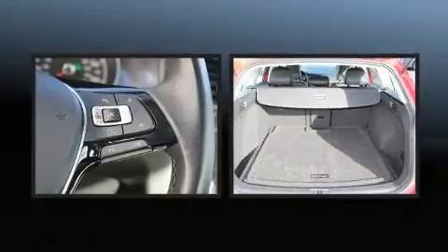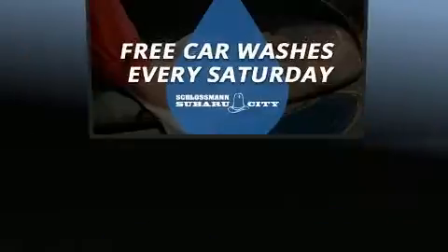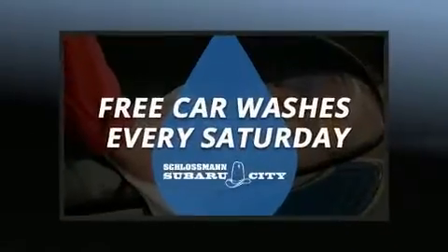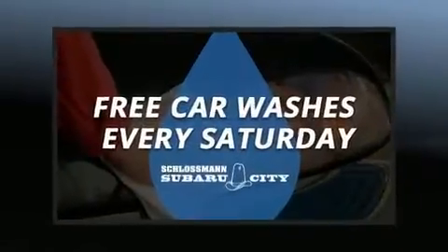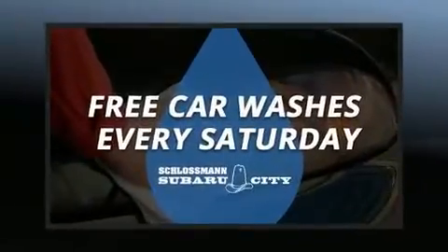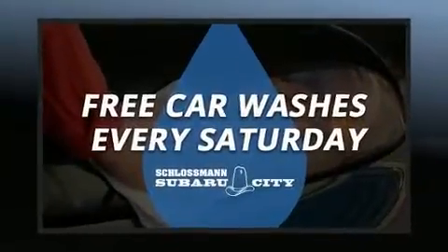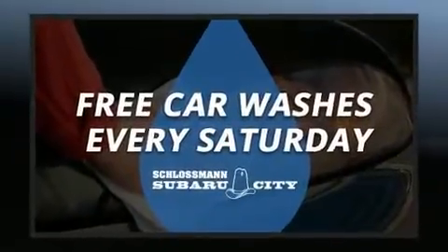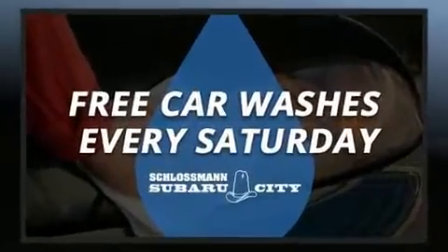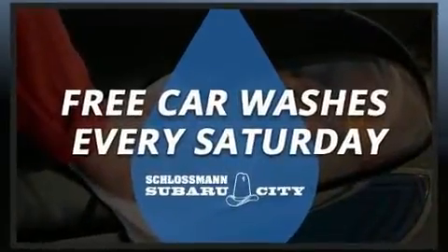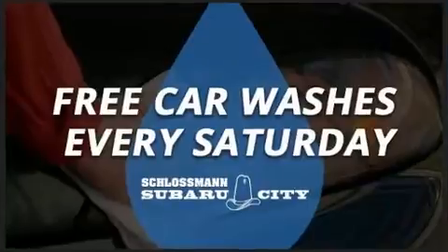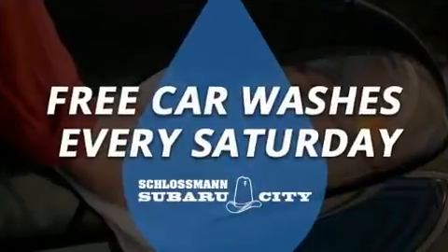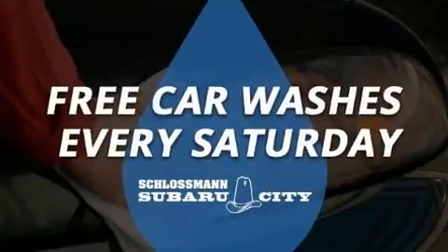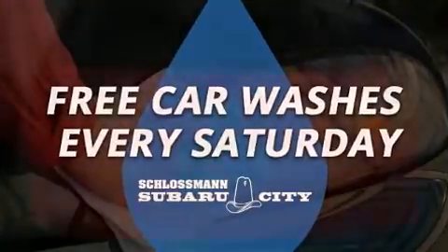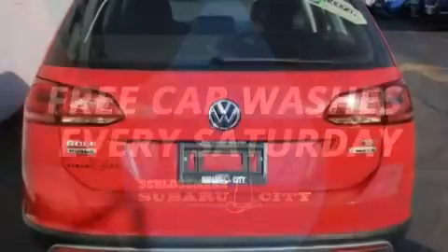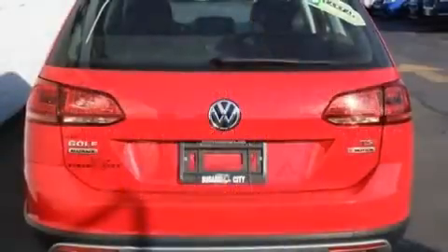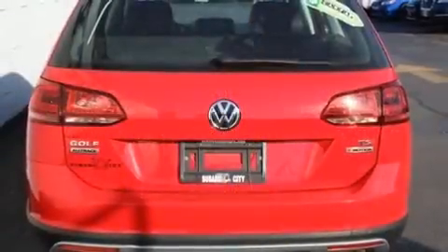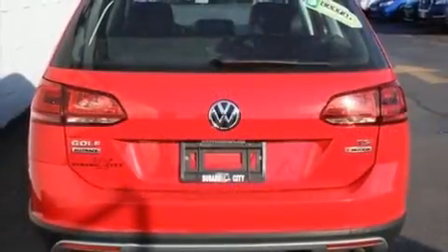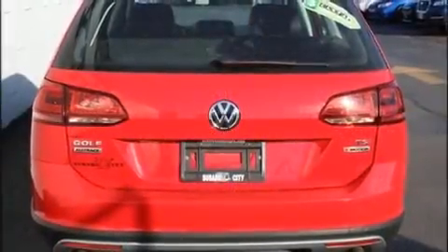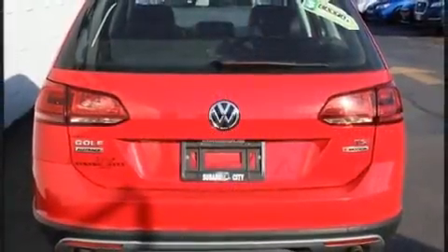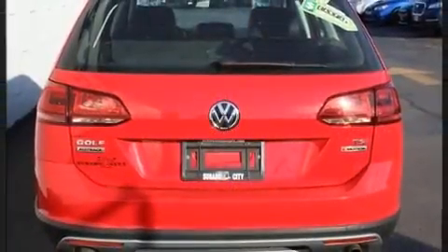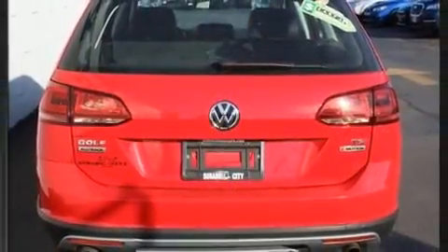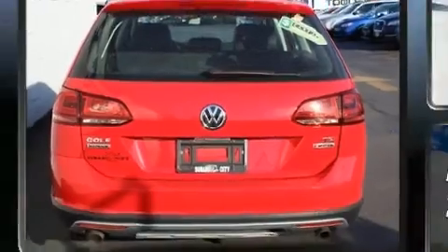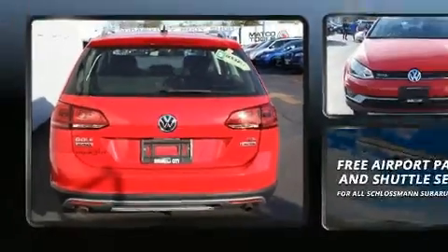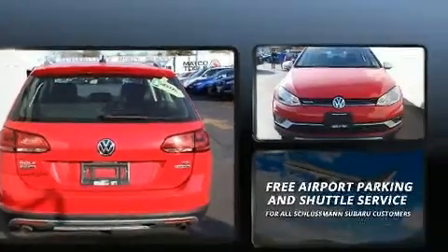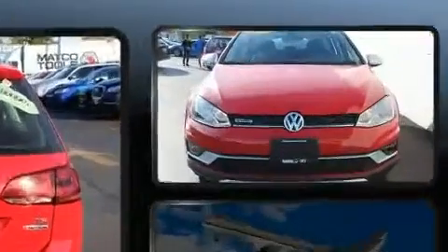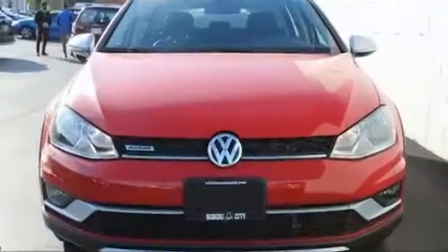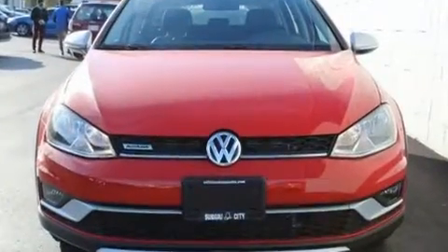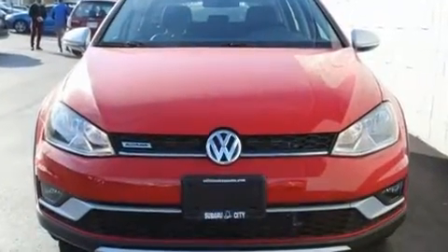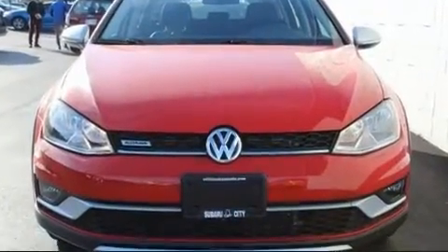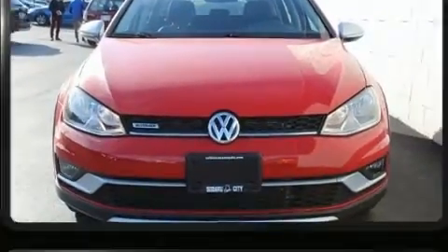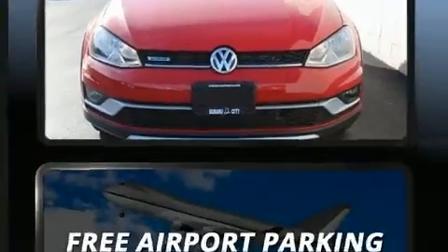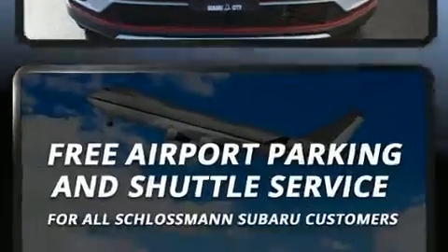All of the following features are included: front and rear reading lights, power moonroof, and power seats. Premium sound drives nine speakers, providing you and your passengers a sensational audio experience.